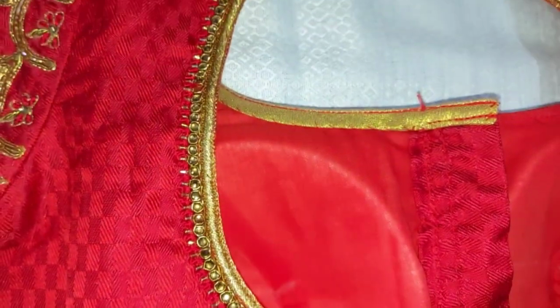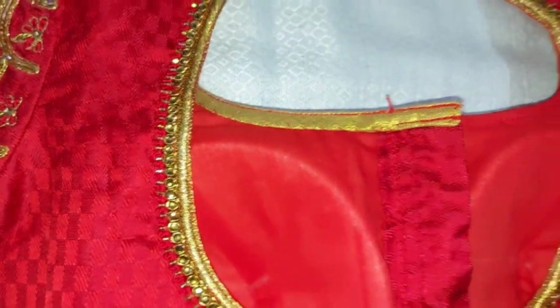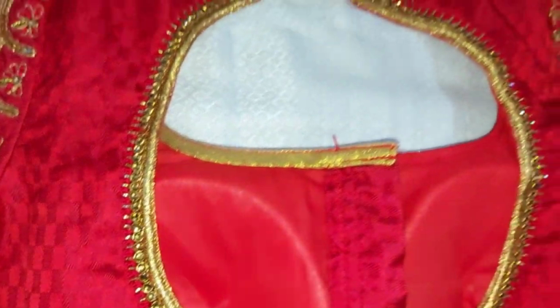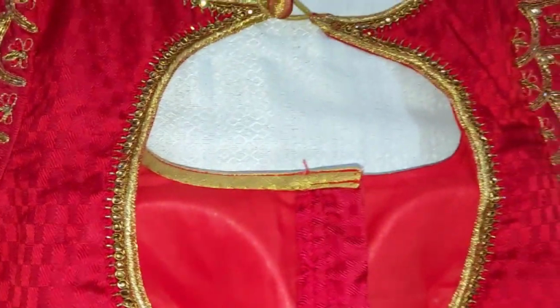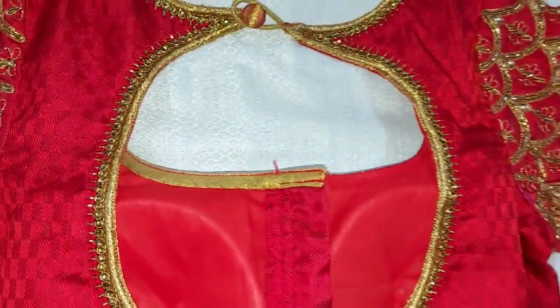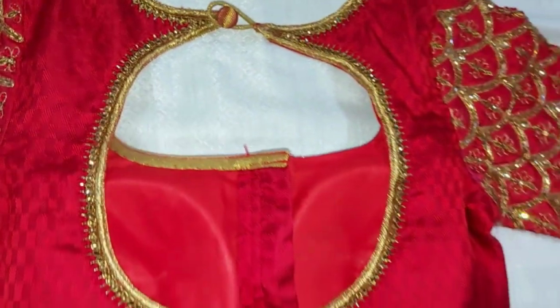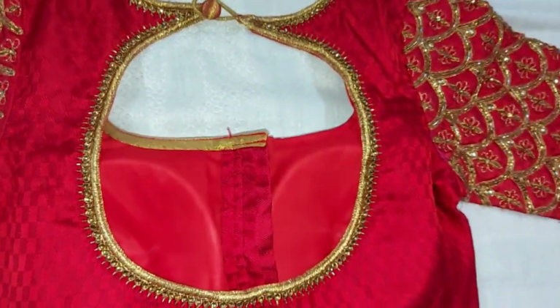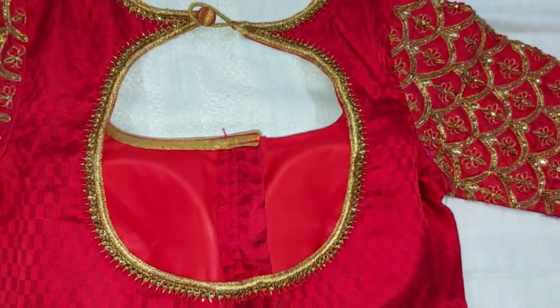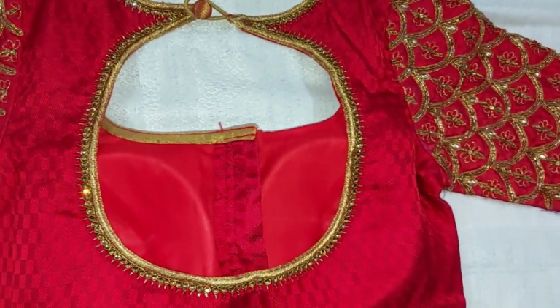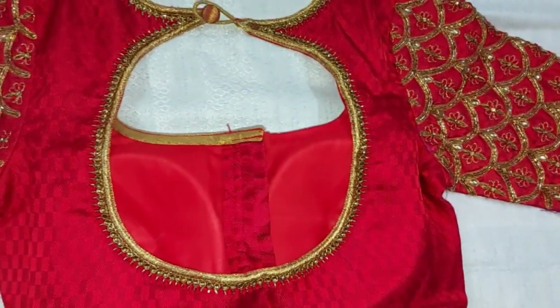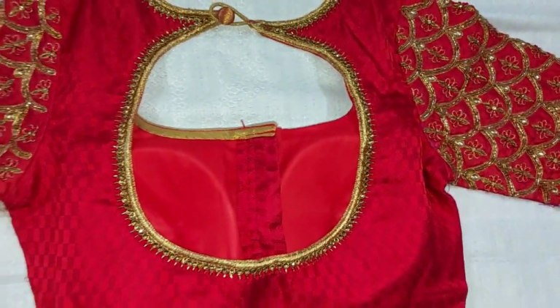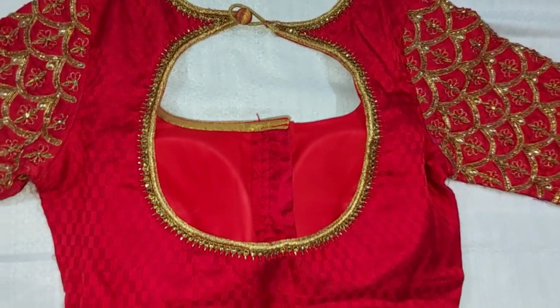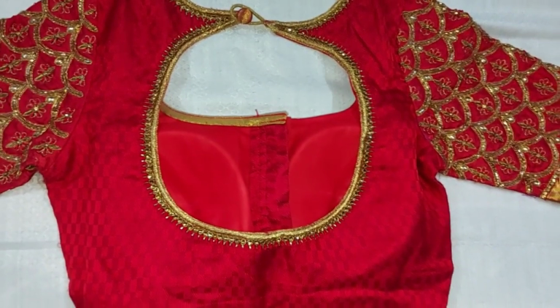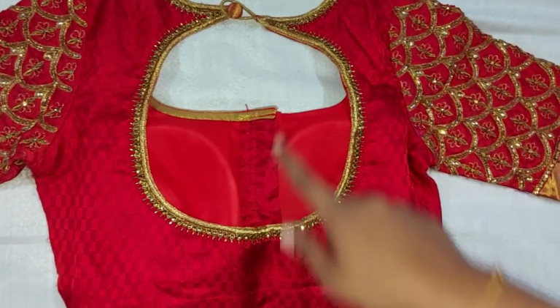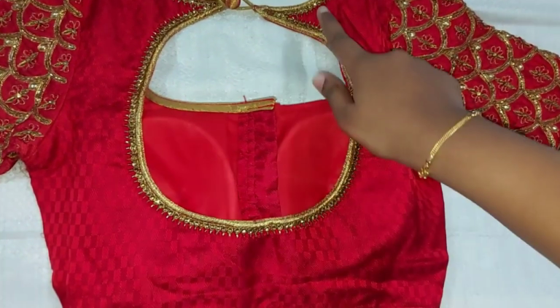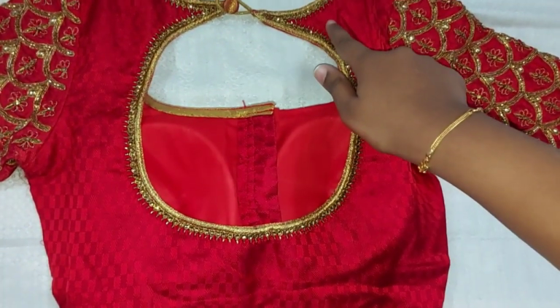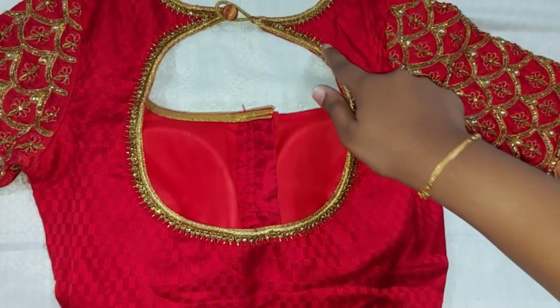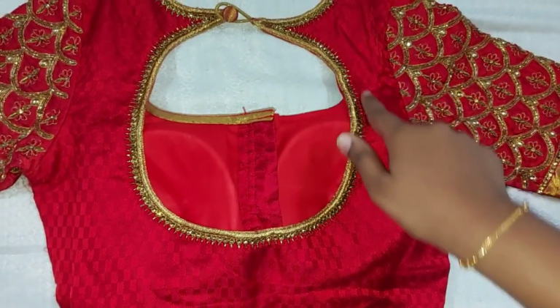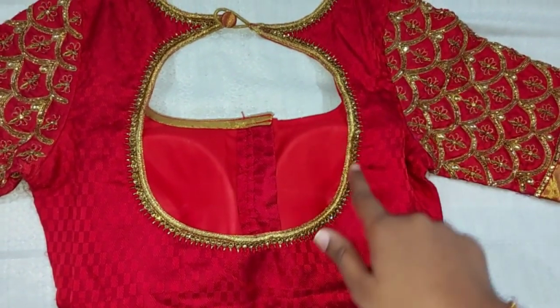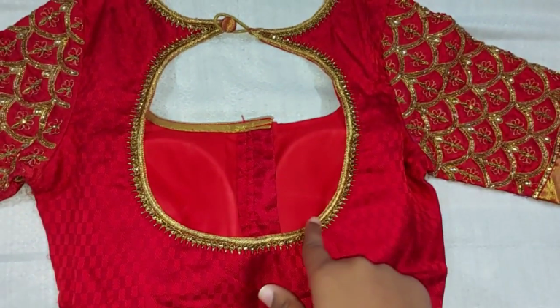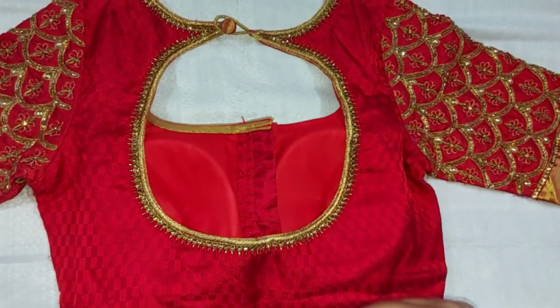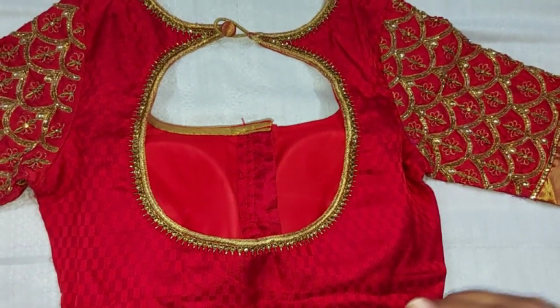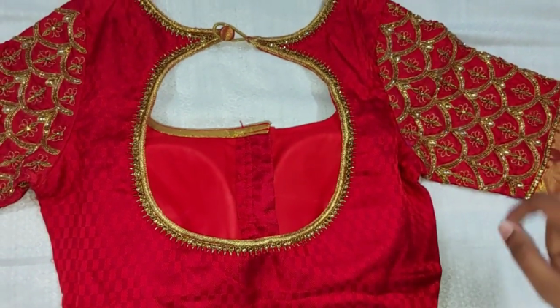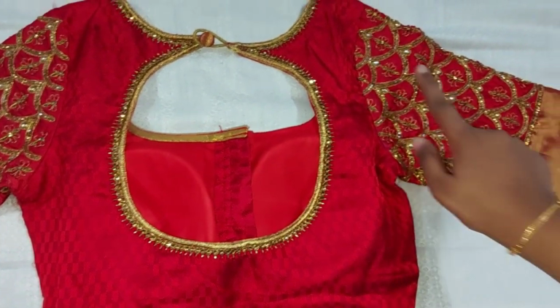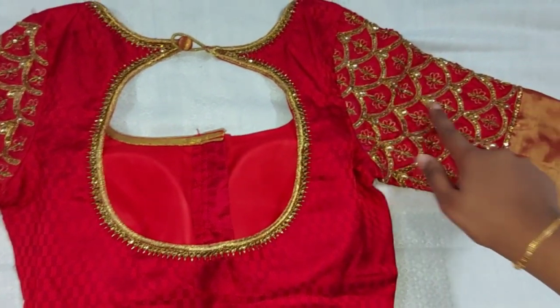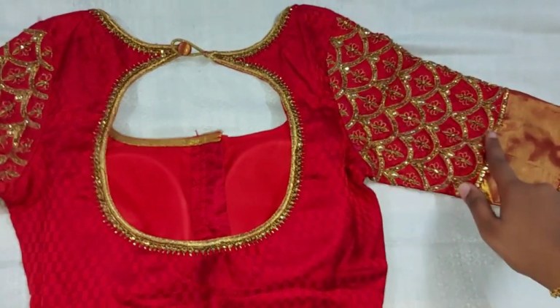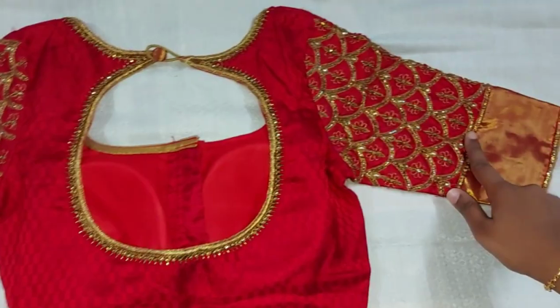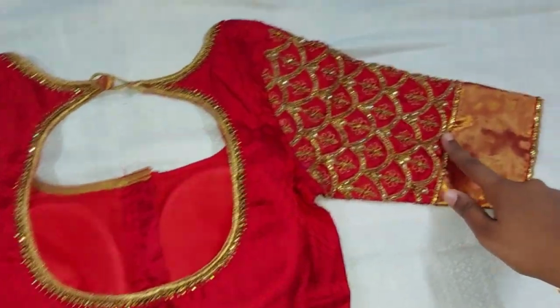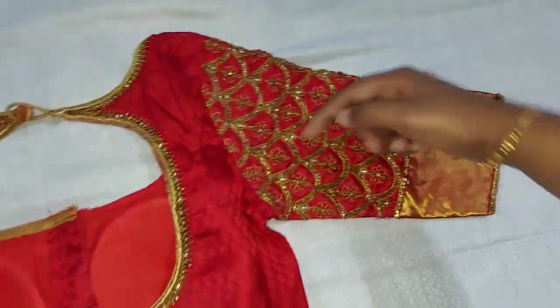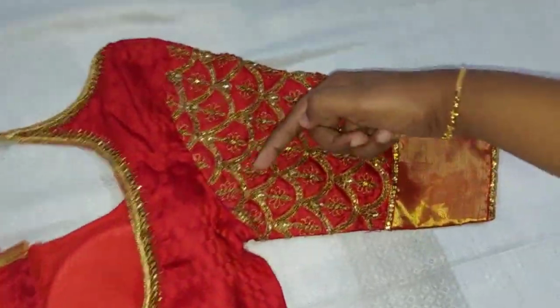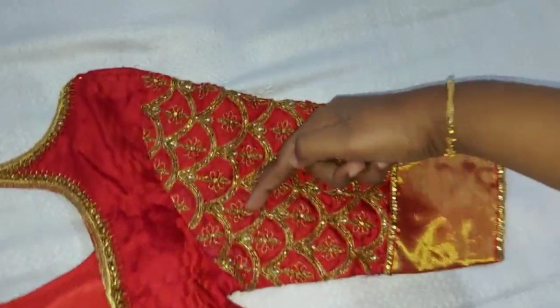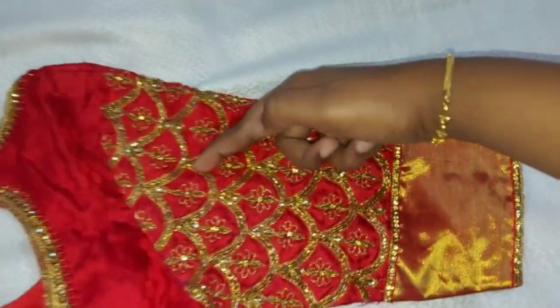This is a simple work. I made my blouse color back design. I made my back design and I made my sleeves.